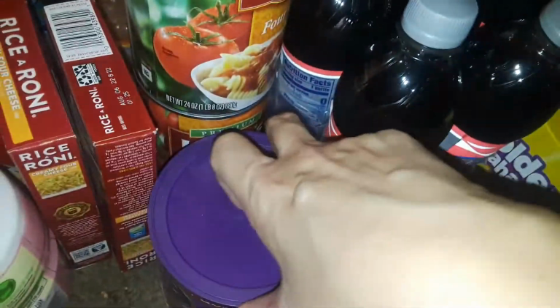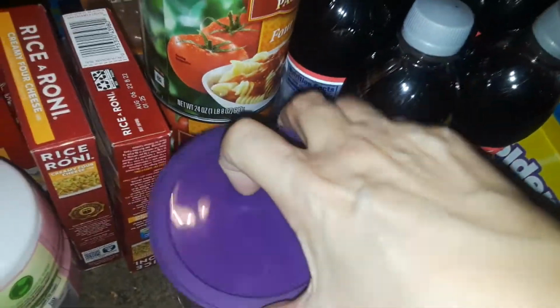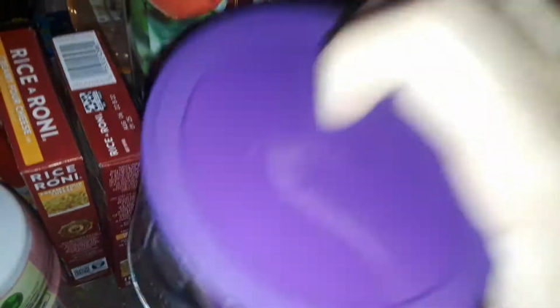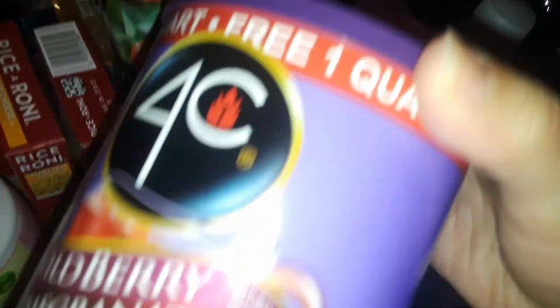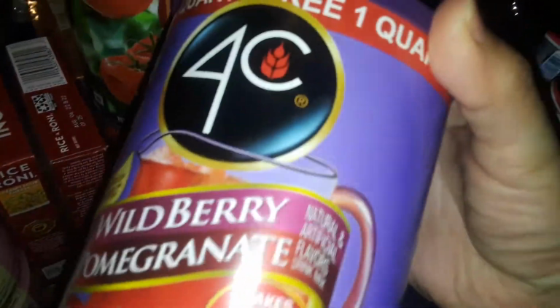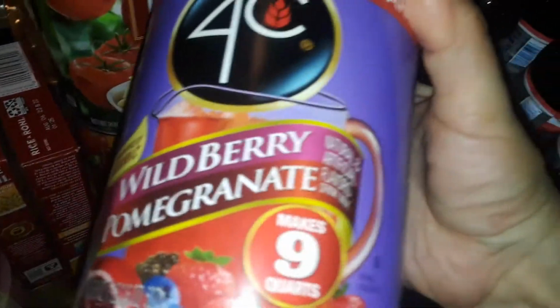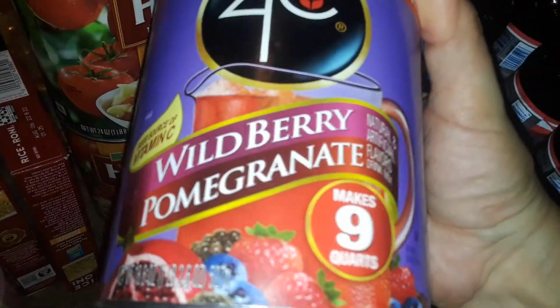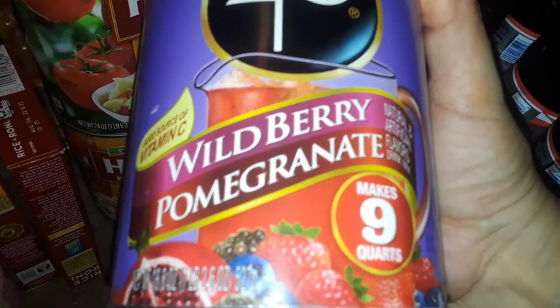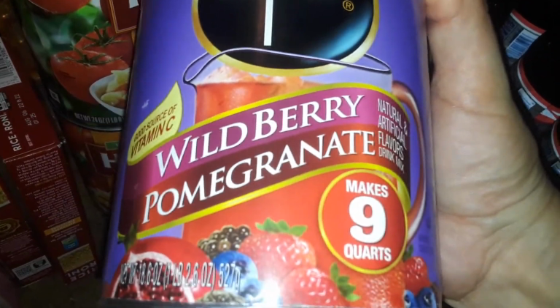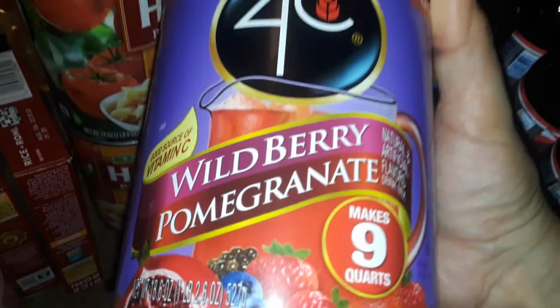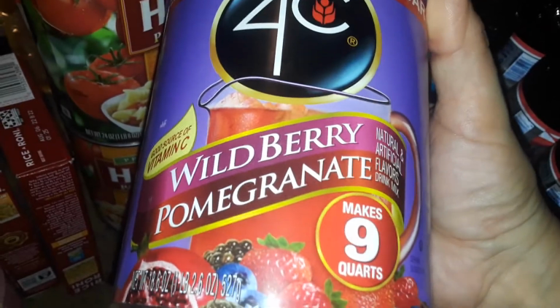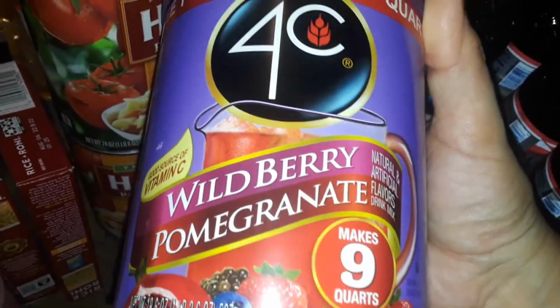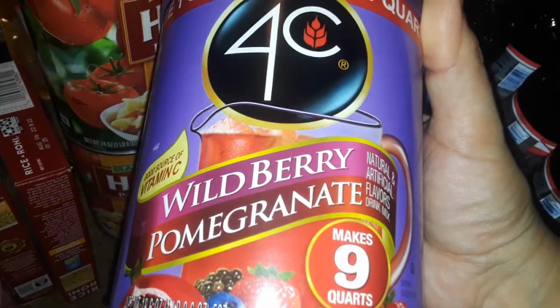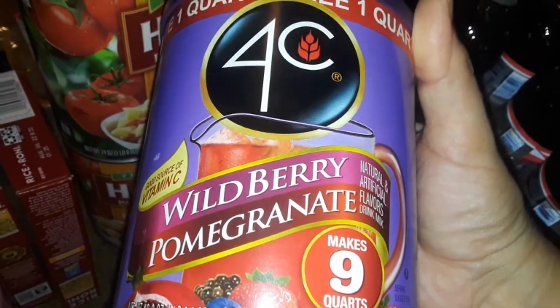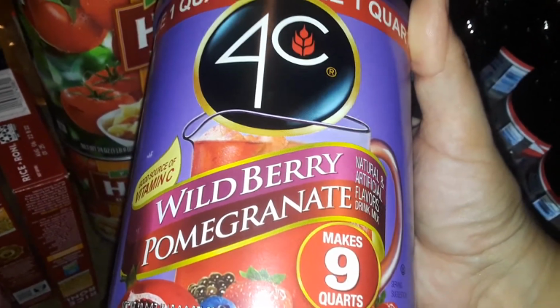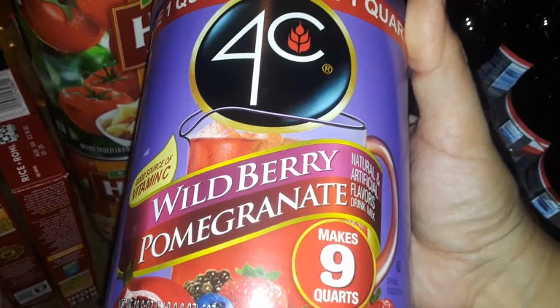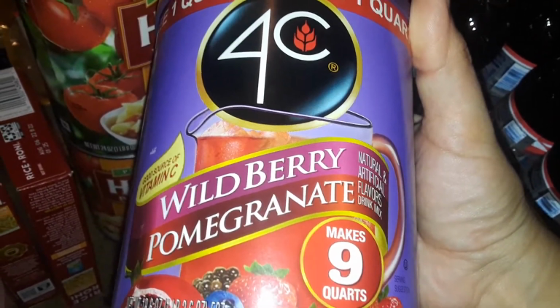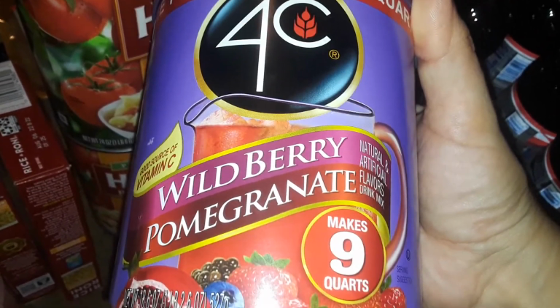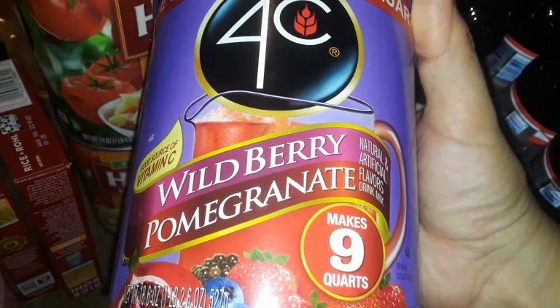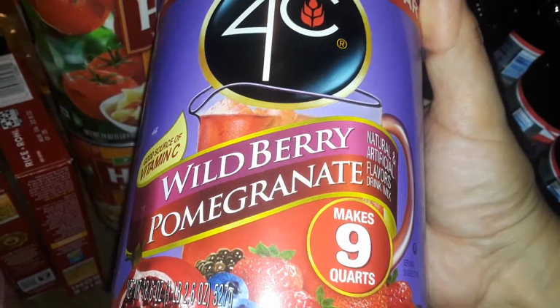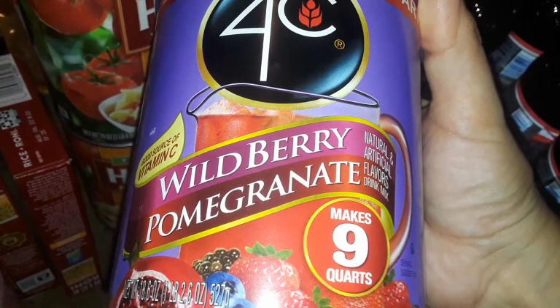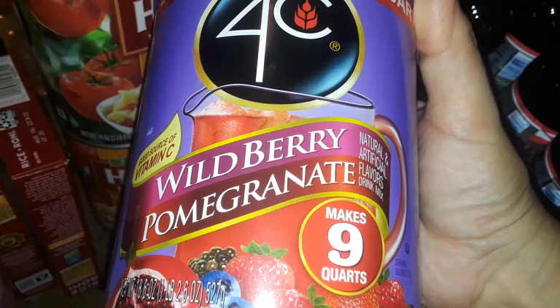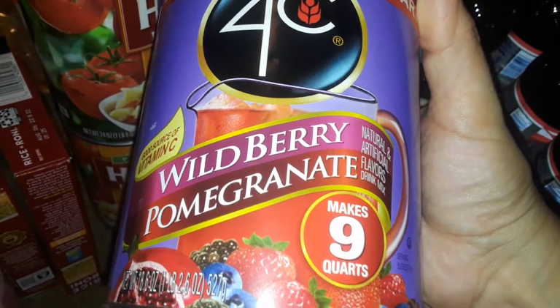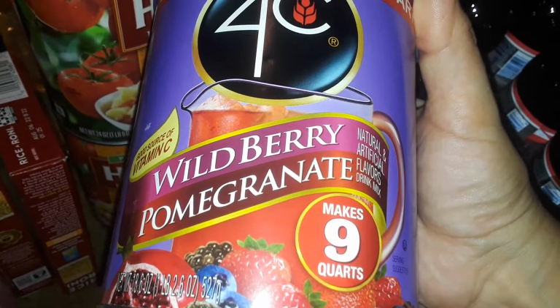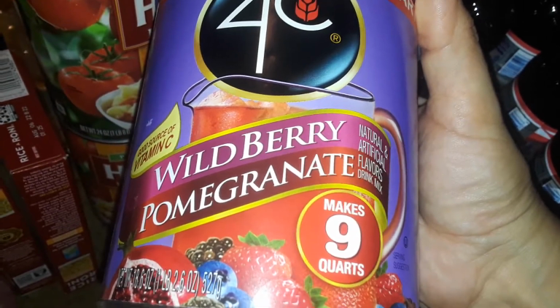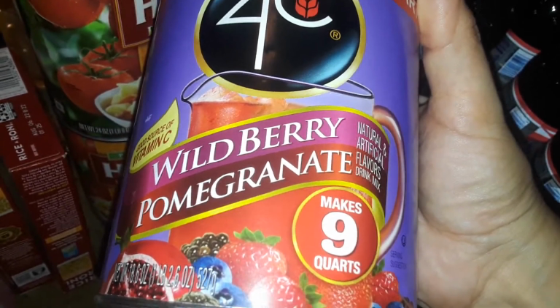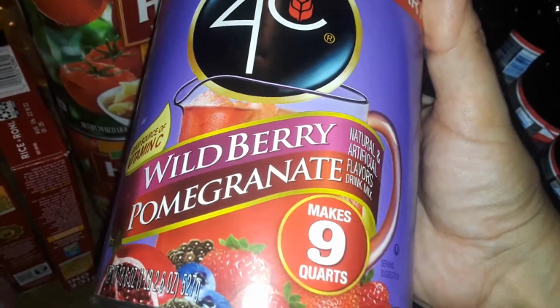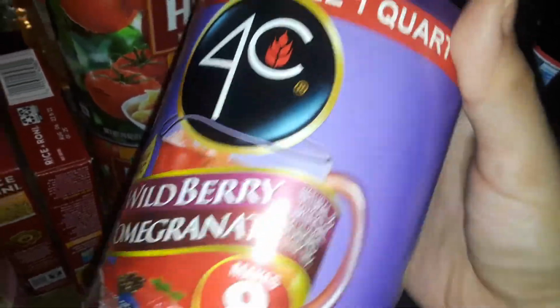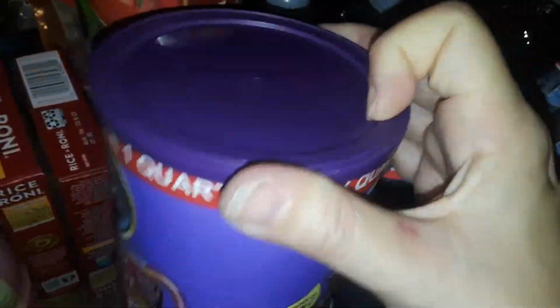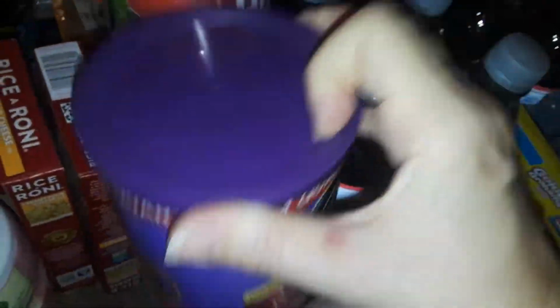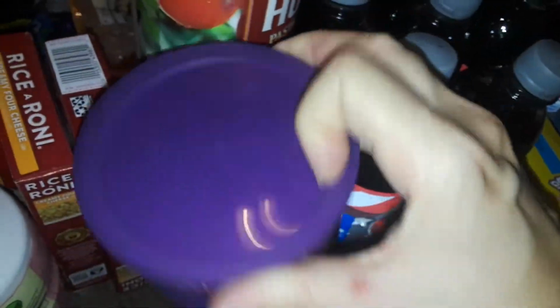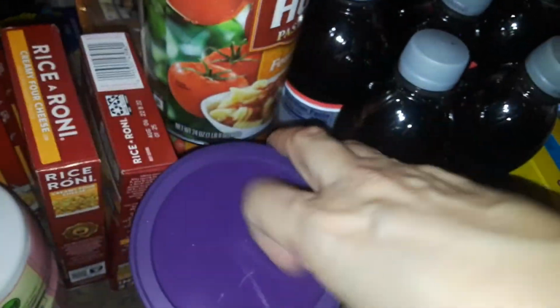And then I bought this before and I used it up — it's so freaking good. This is a Wildberry Pomegranate 4C Juice Mix. It tastes like fresh cherry pomegranate. It's so good. So I grabbed one of those again.